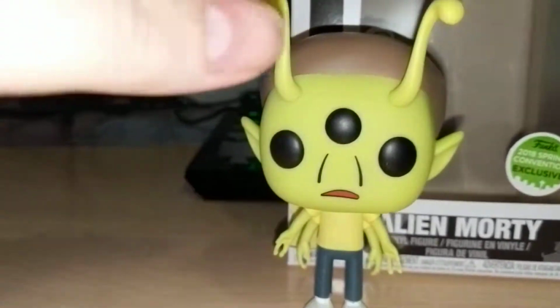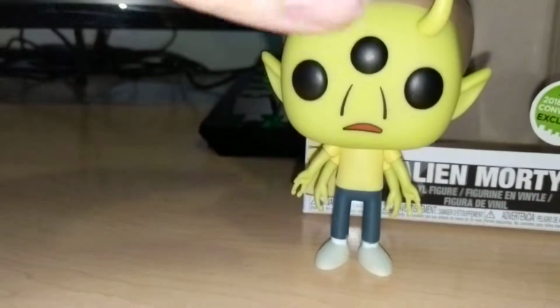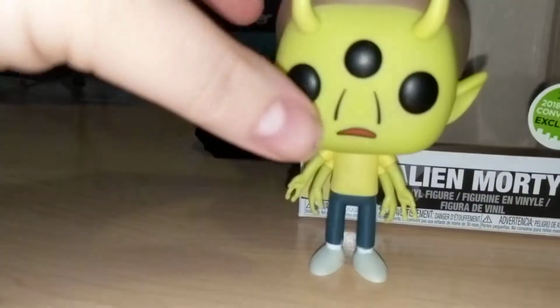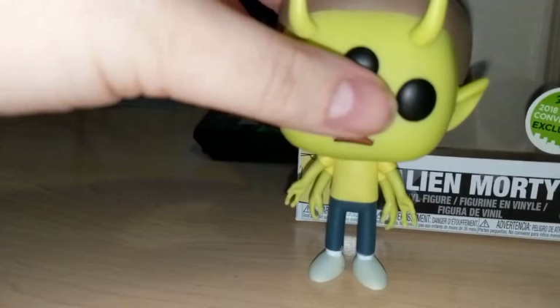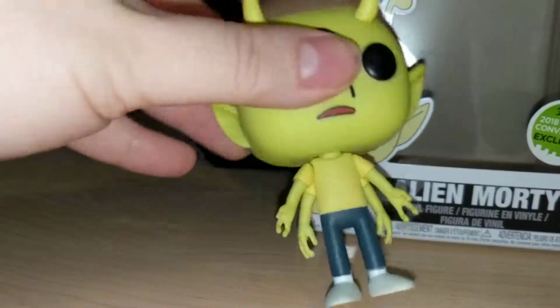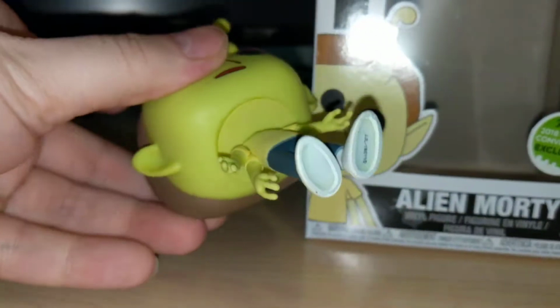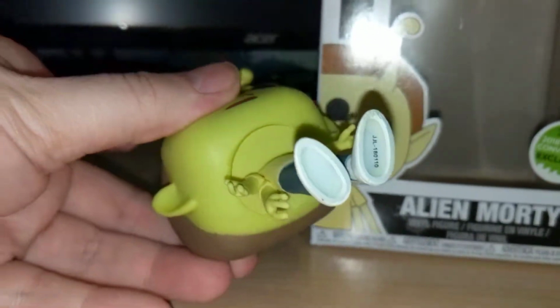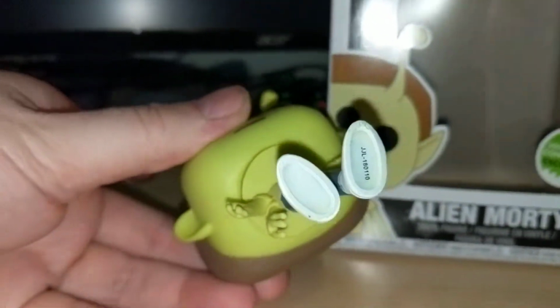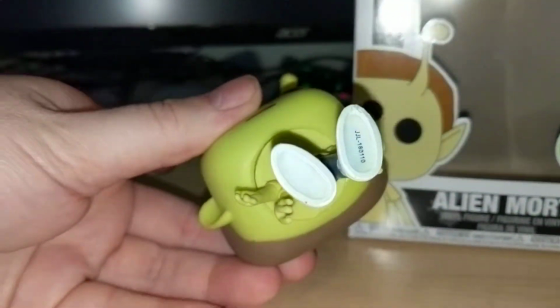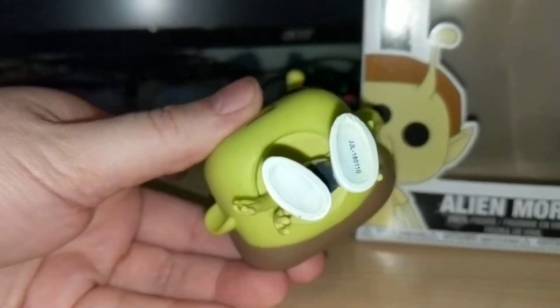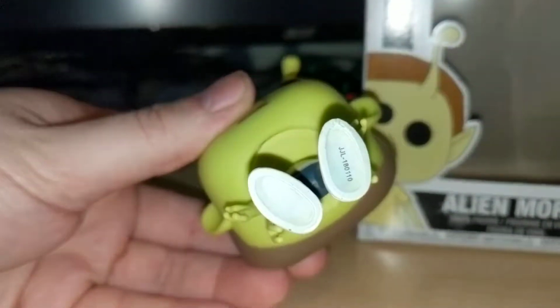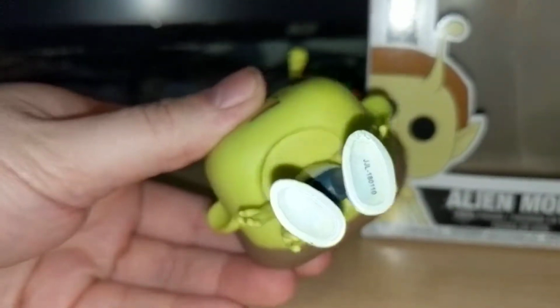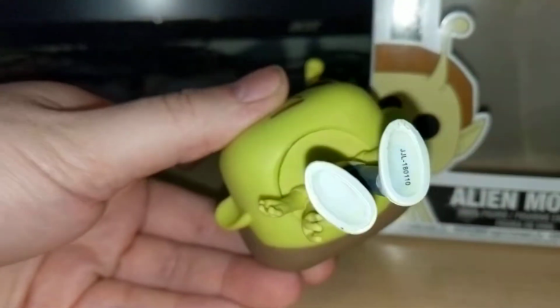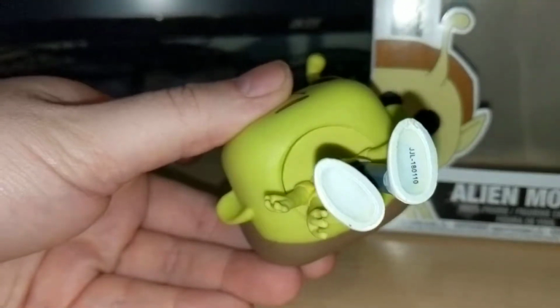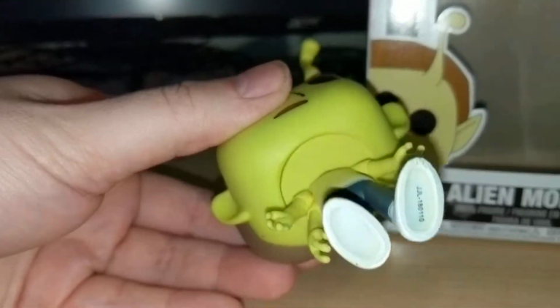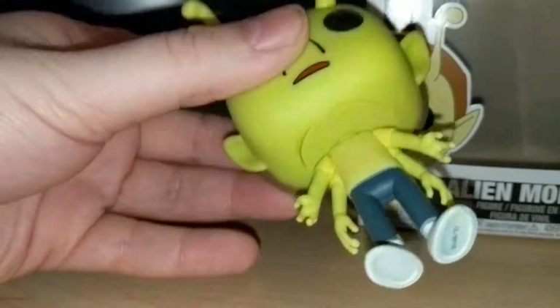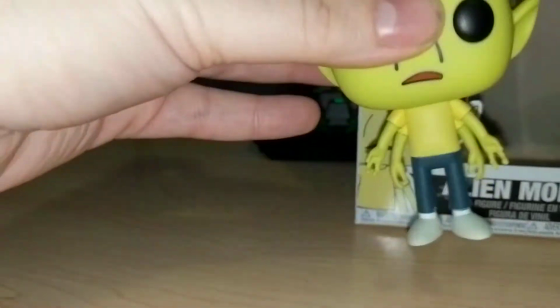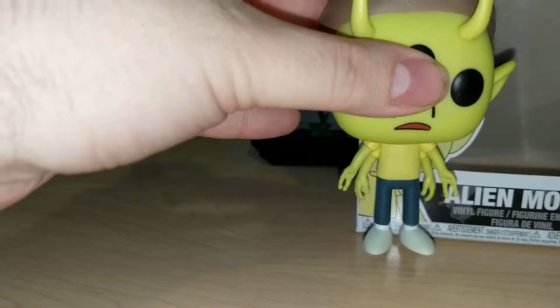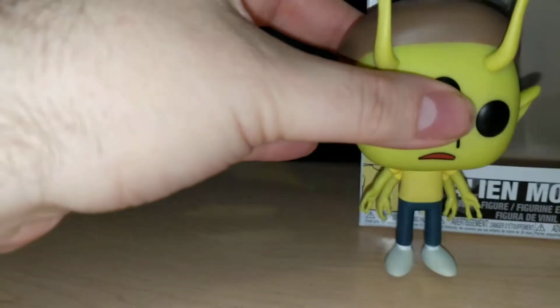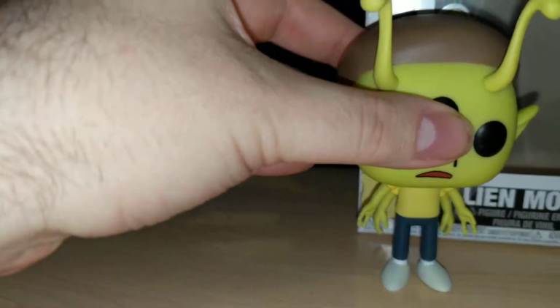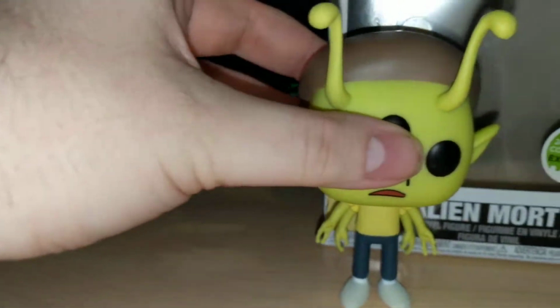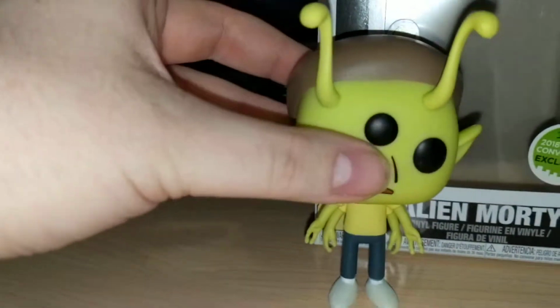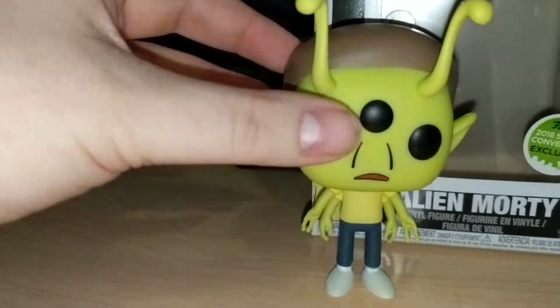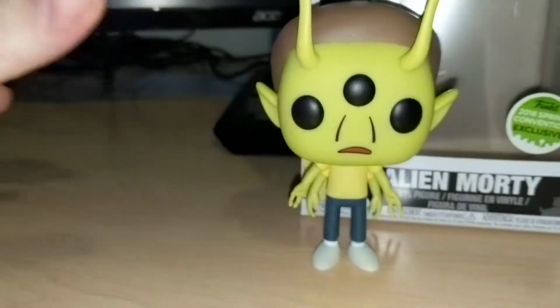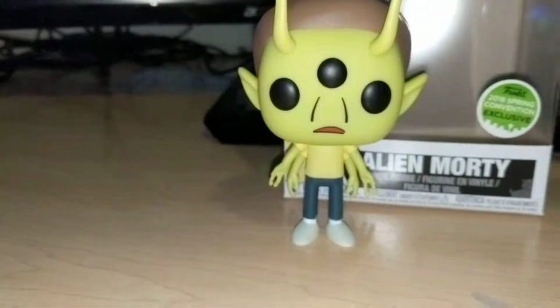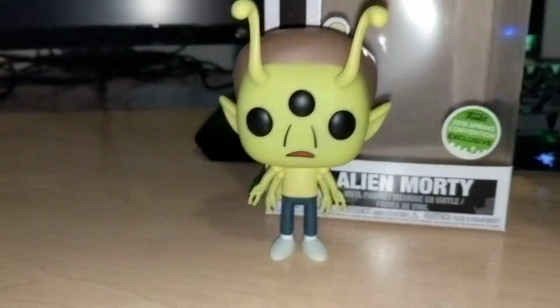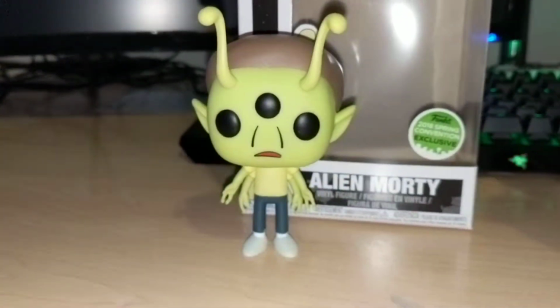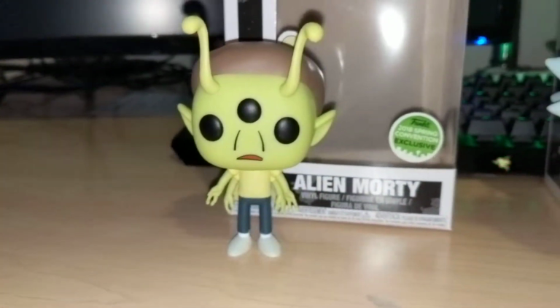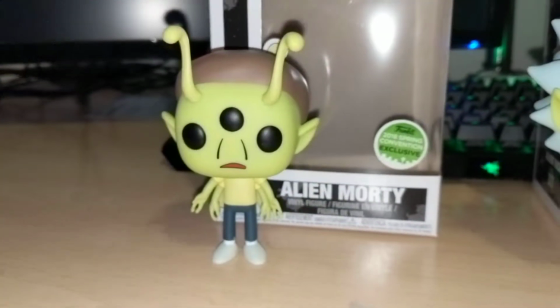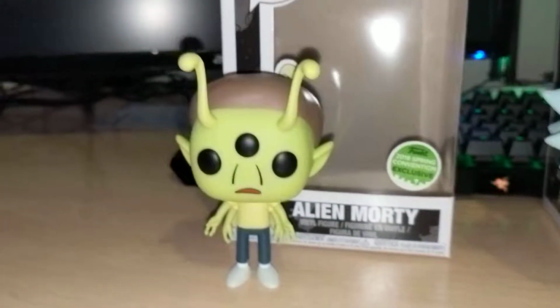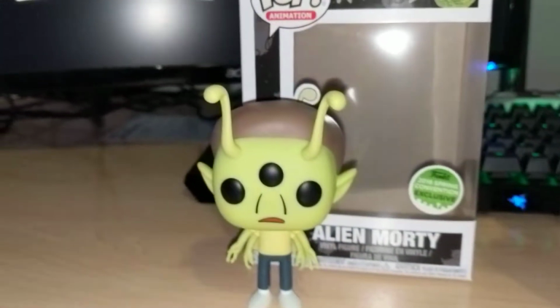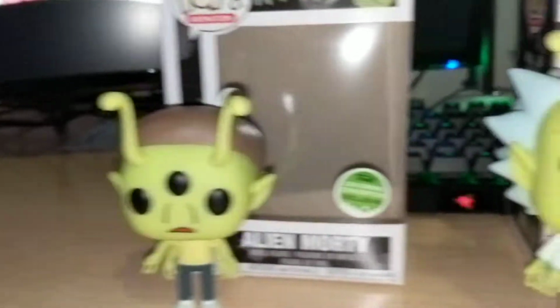These ones do not come with a stand or a little hole in the feet to stand them up. They're top-heavy just like the glow-in-the-dark ones, but they don't come with a stand at all.